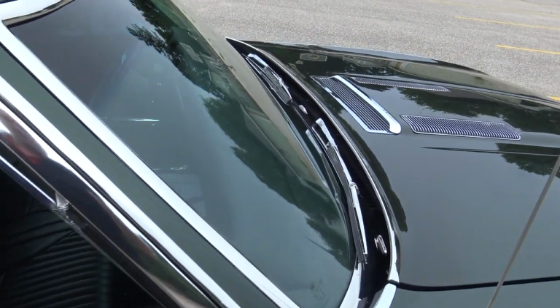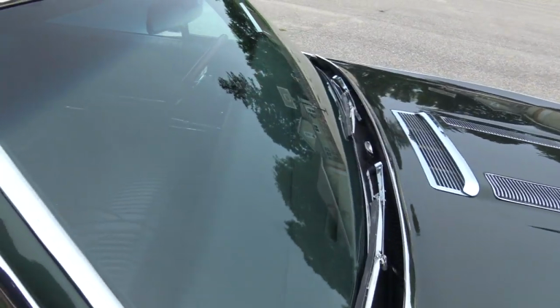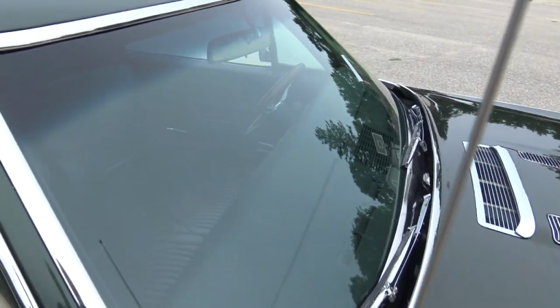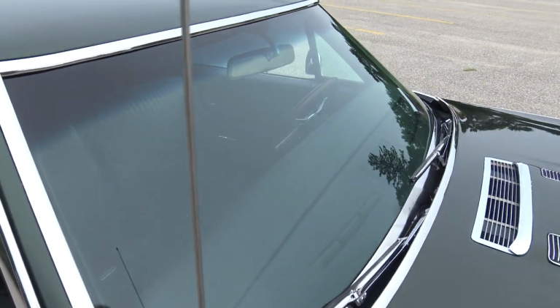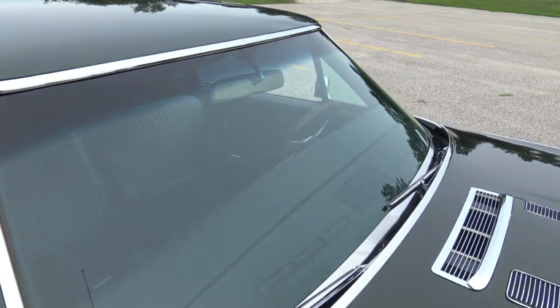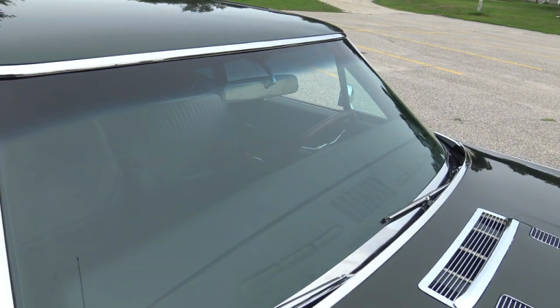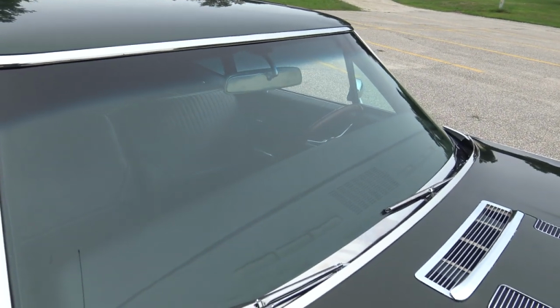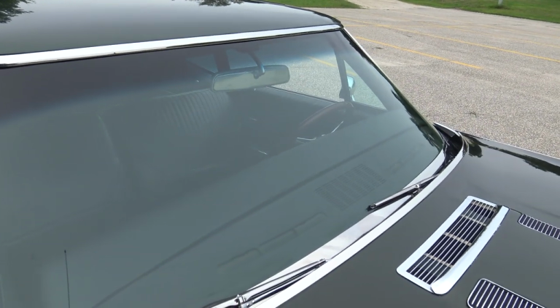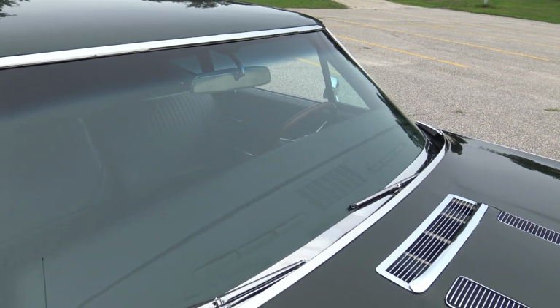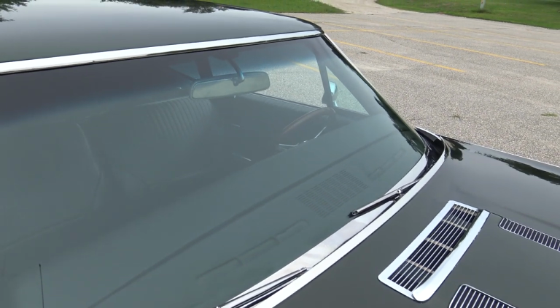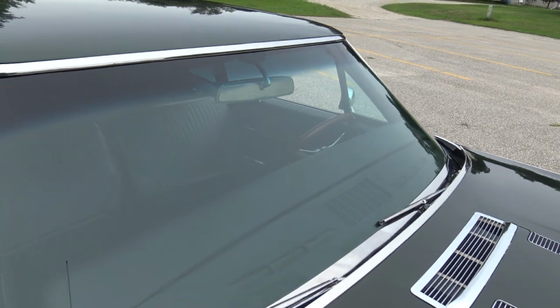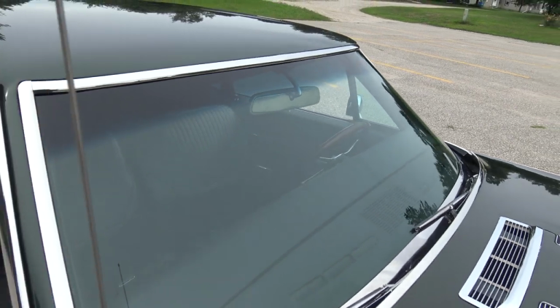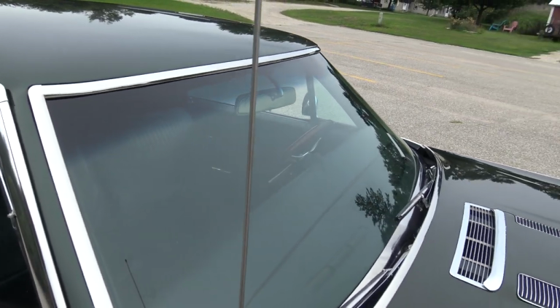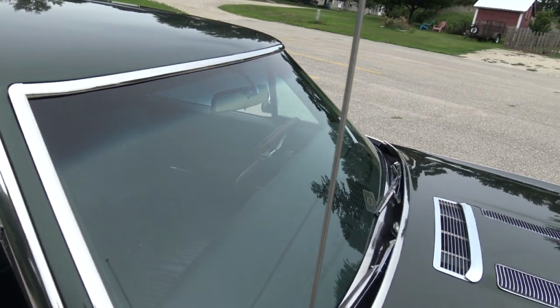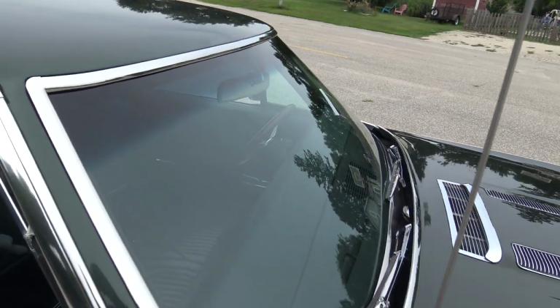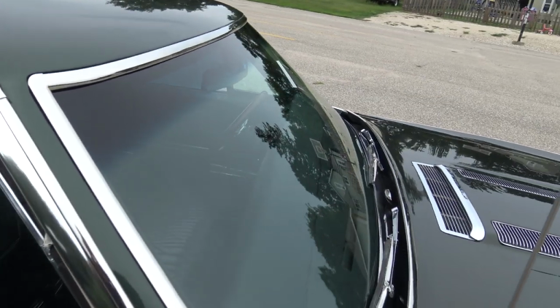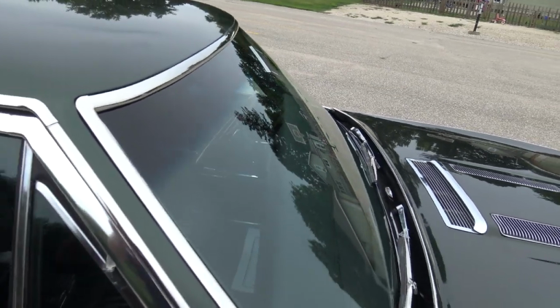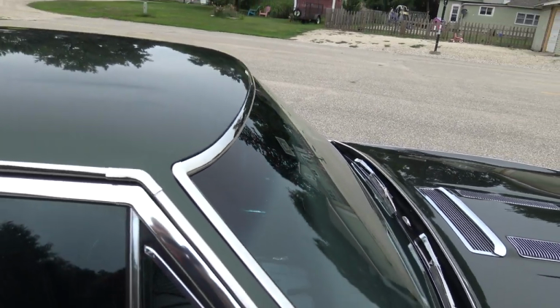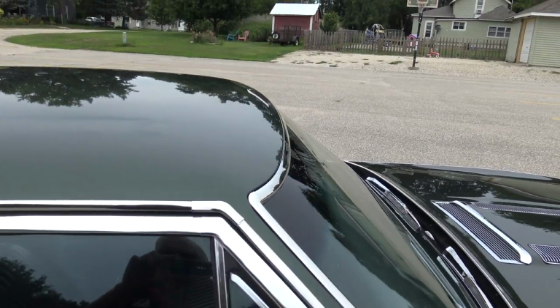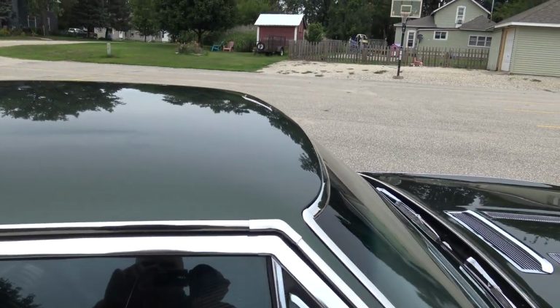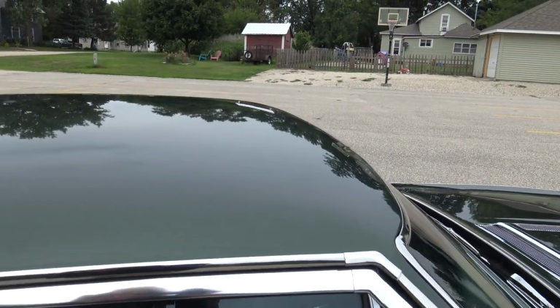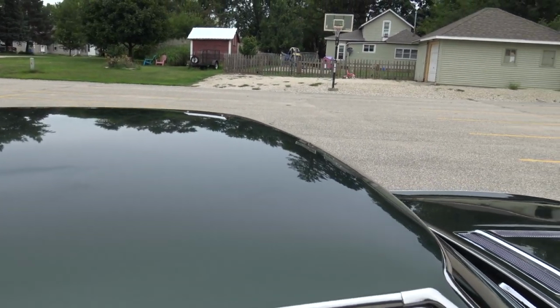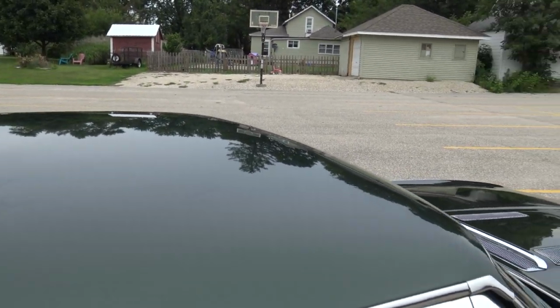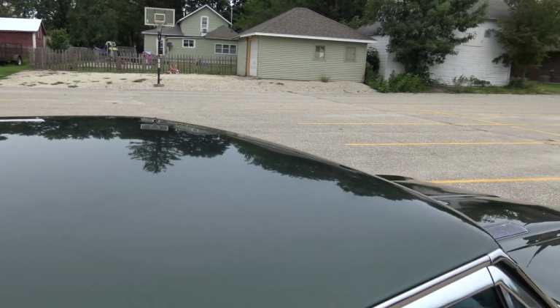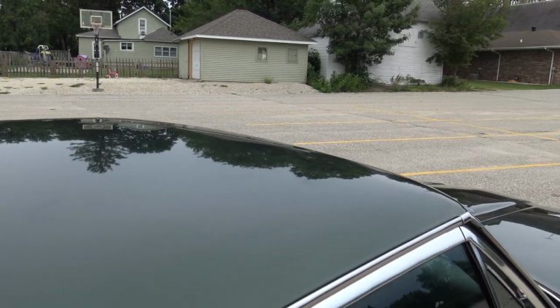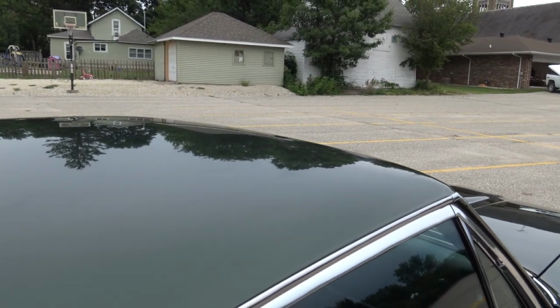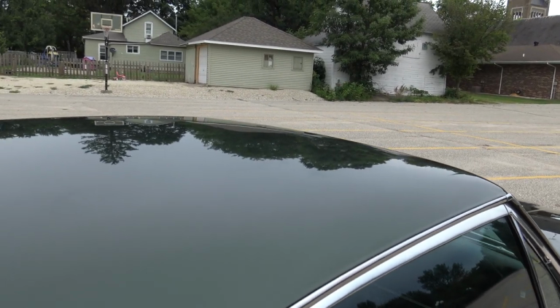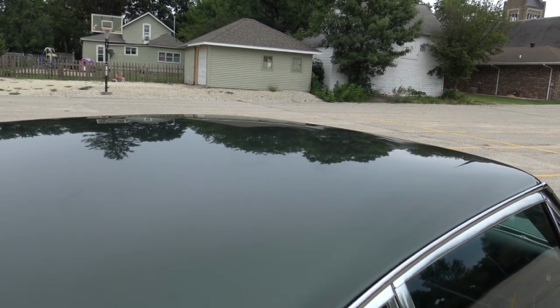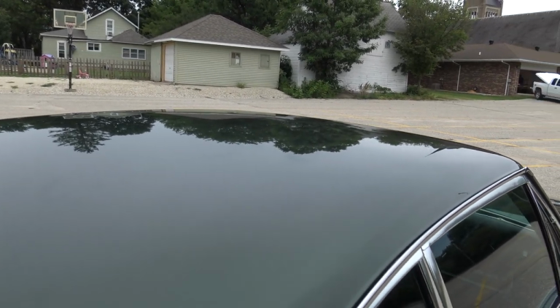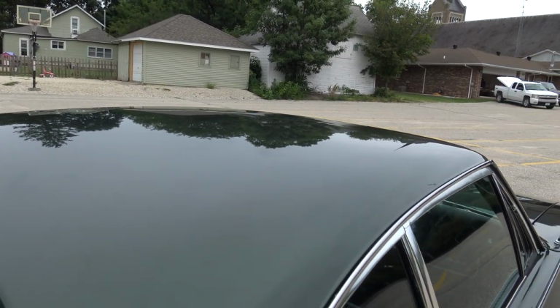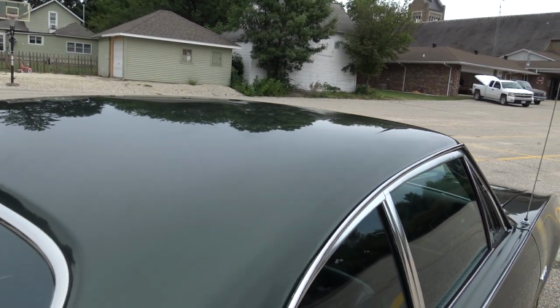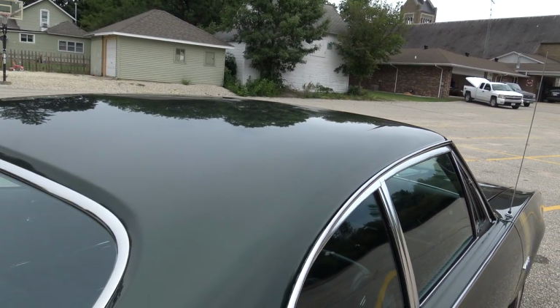The windshield's in fantastic shape. The chrome around the windshield's great — no chips or wiper marks there. As we go out across the roof, no hail damage. It's a very nice straight roof.